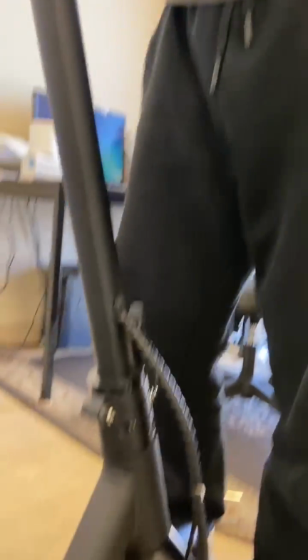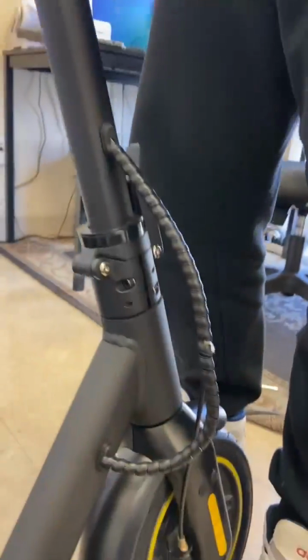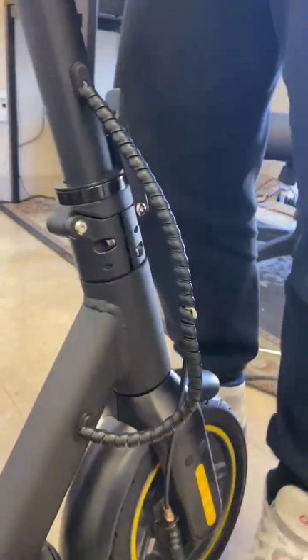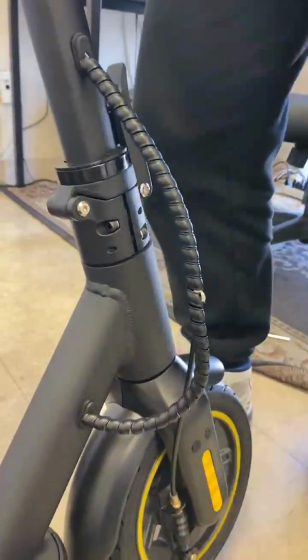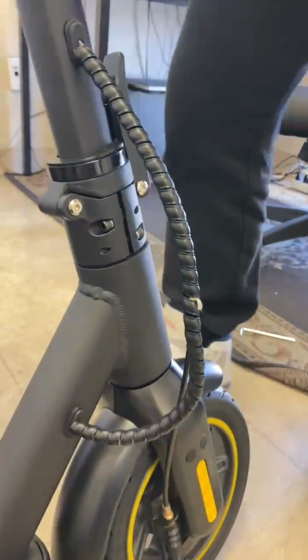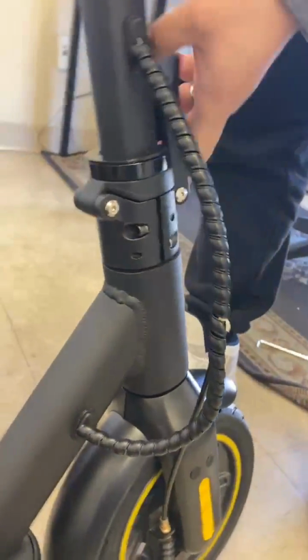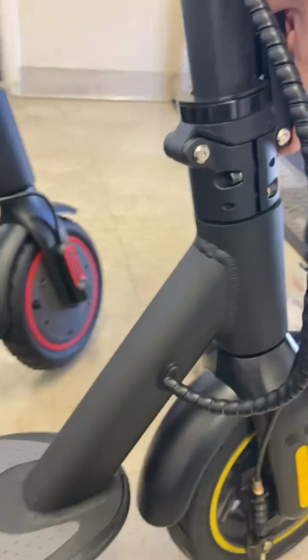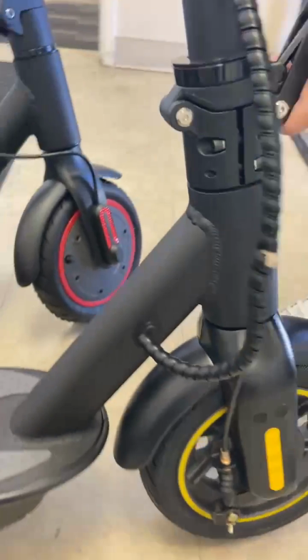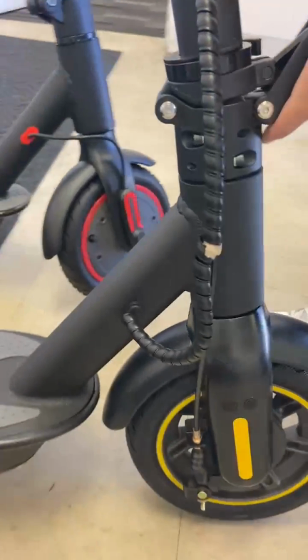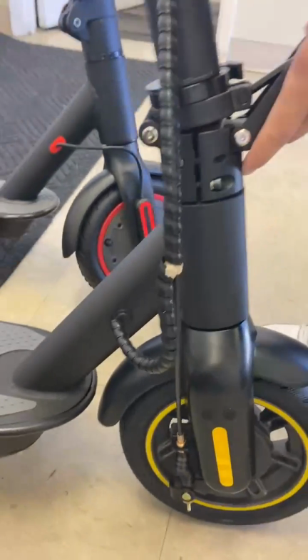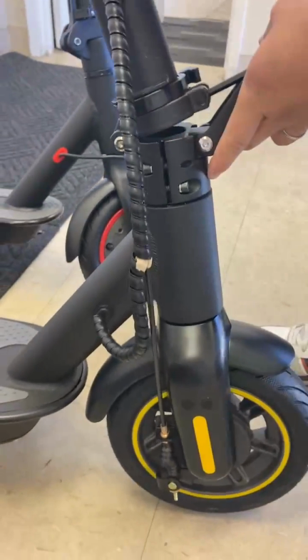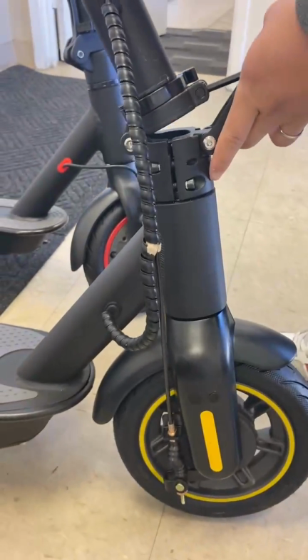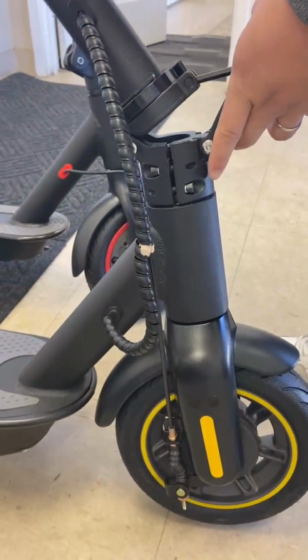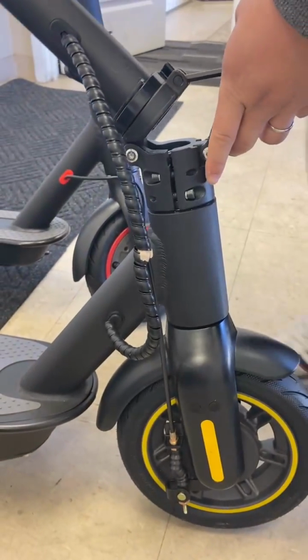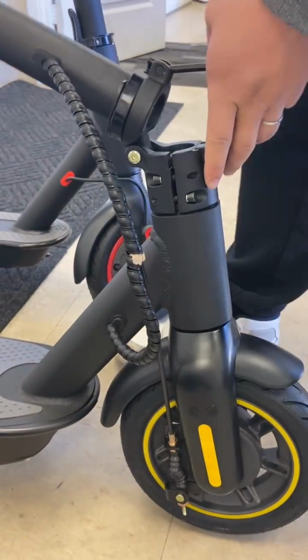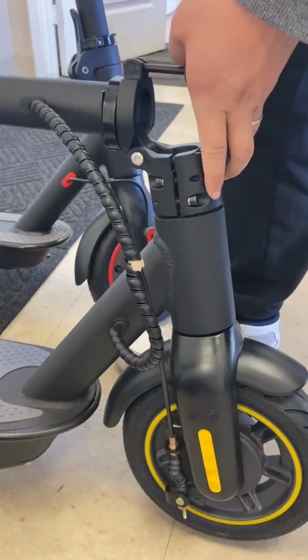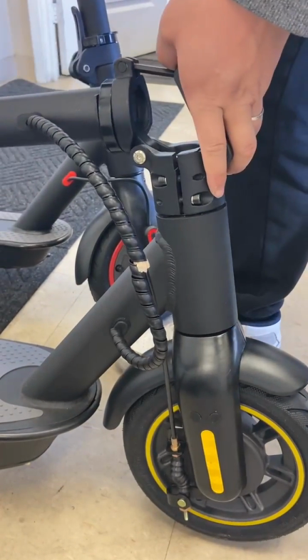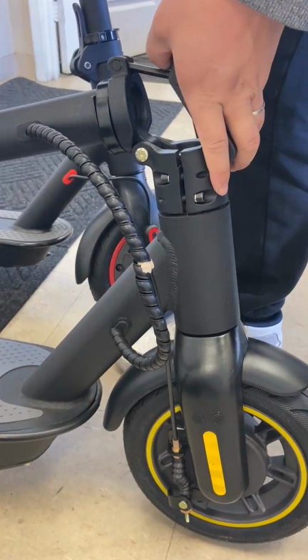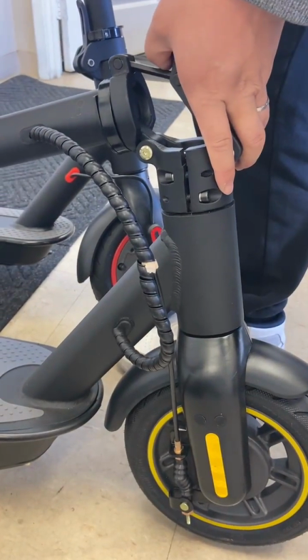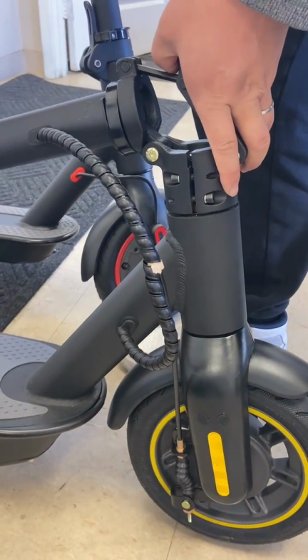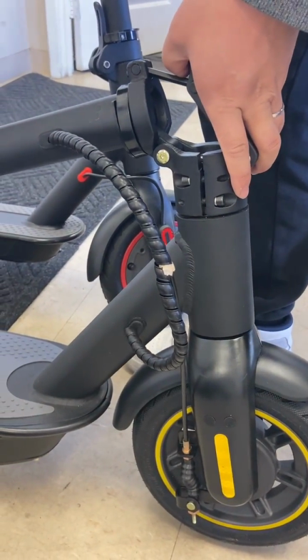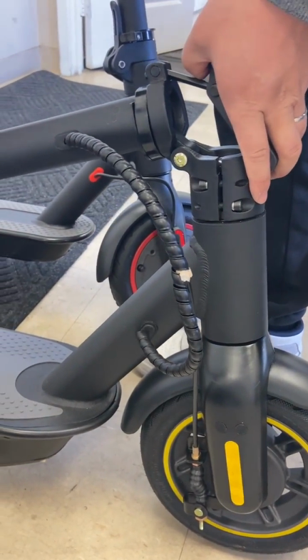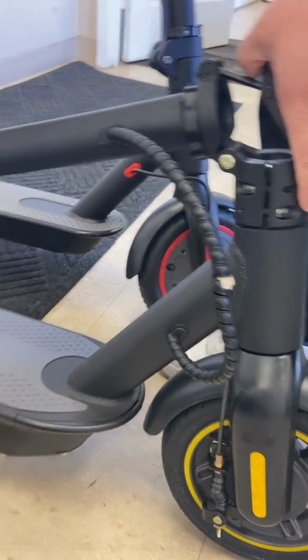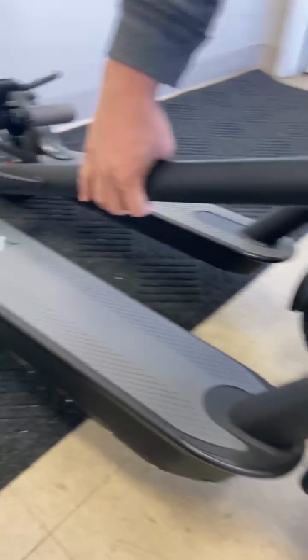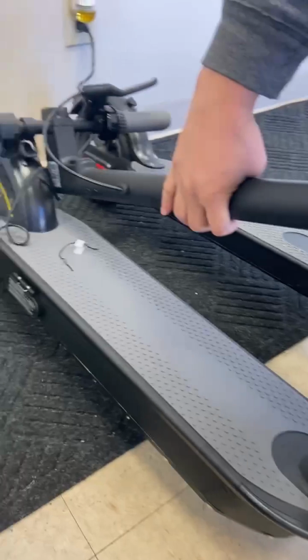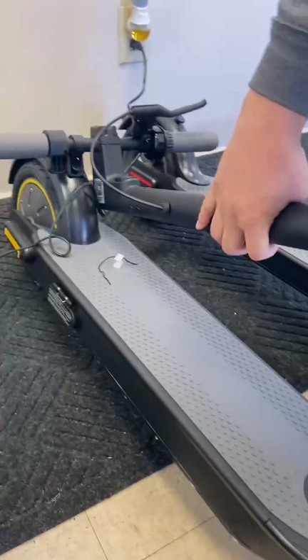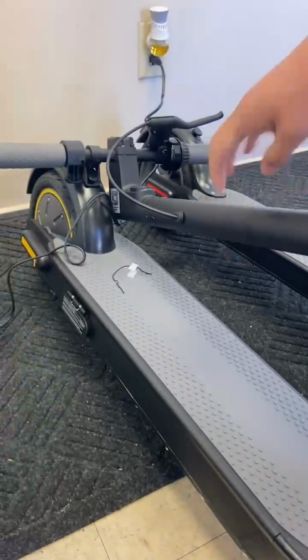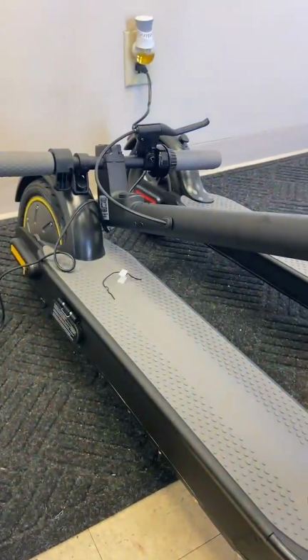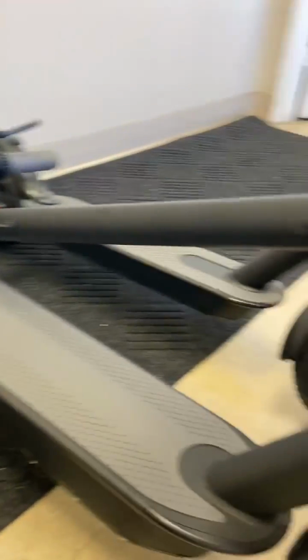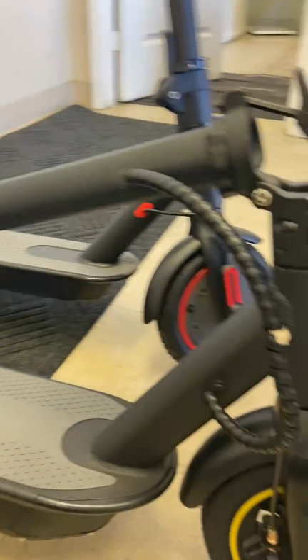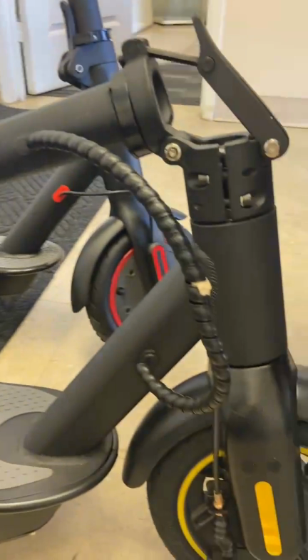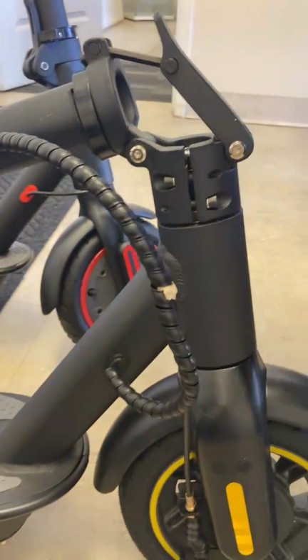And then unlock this. Put it down. And then we tighten everything up.